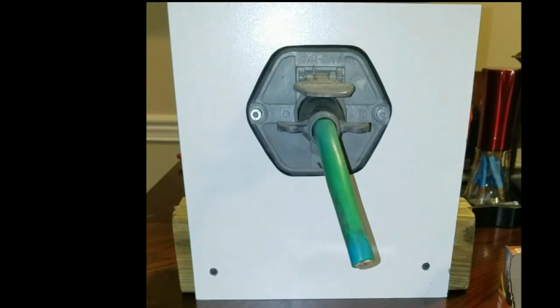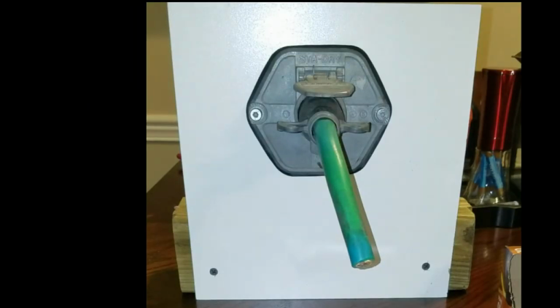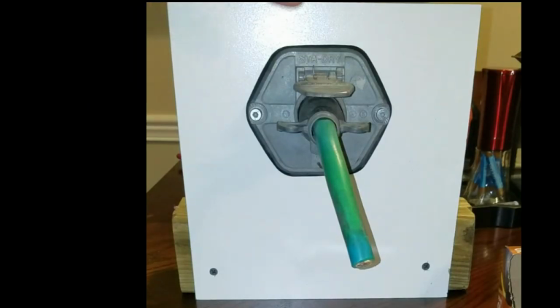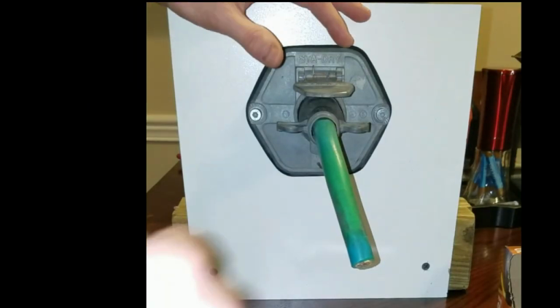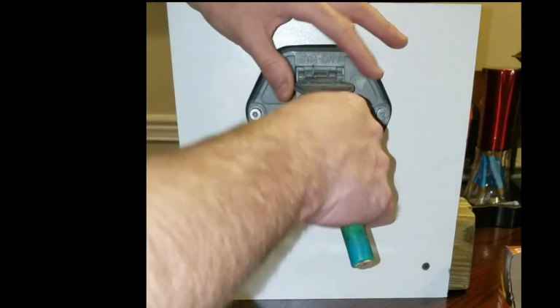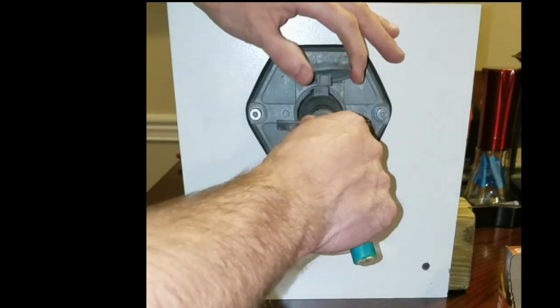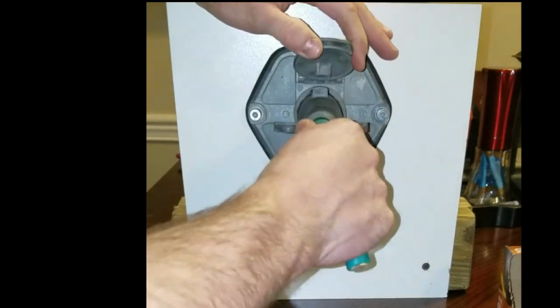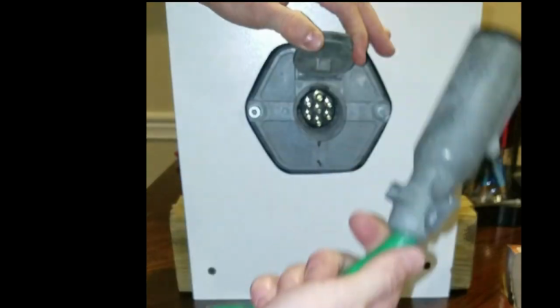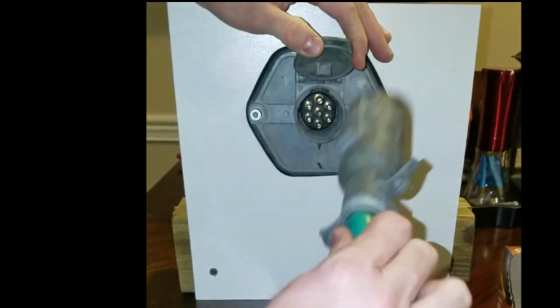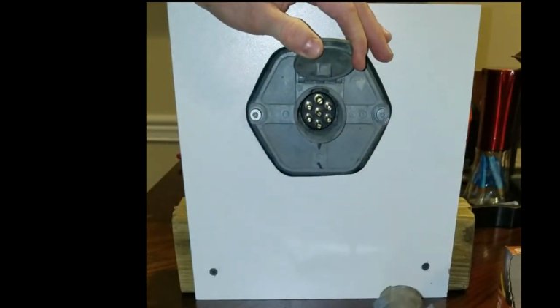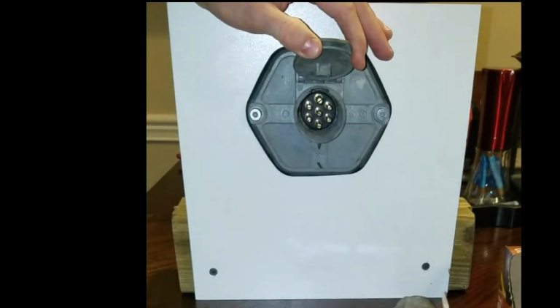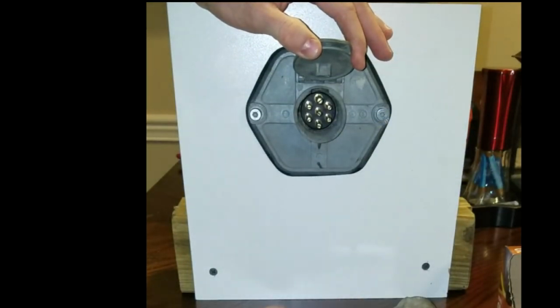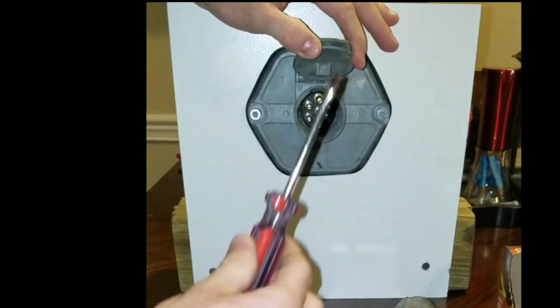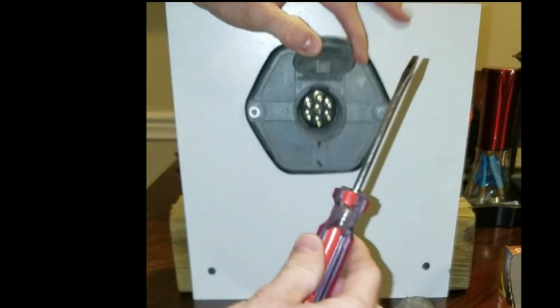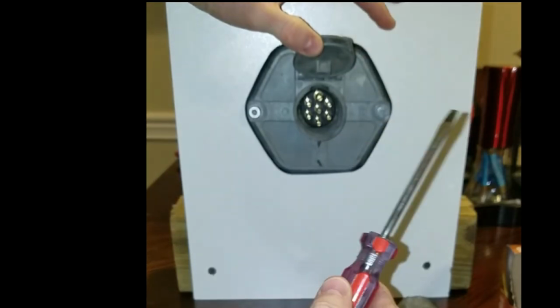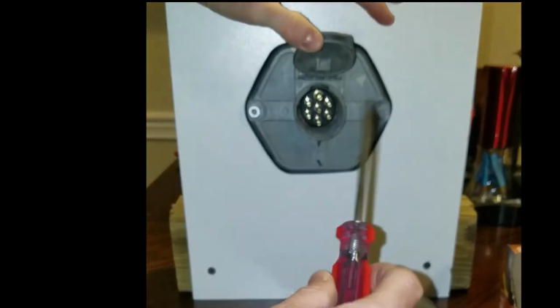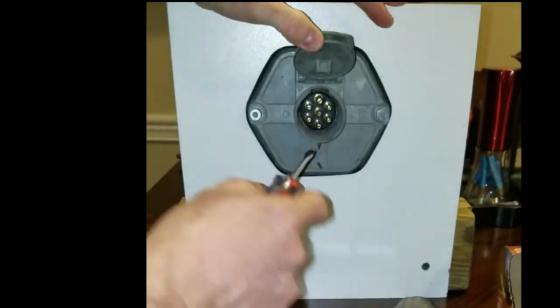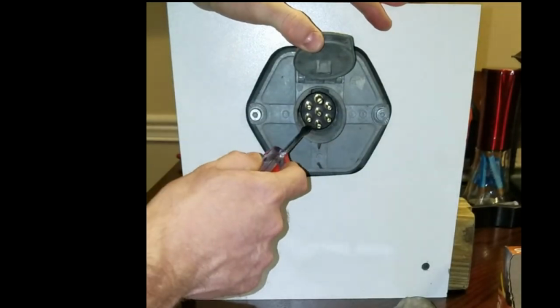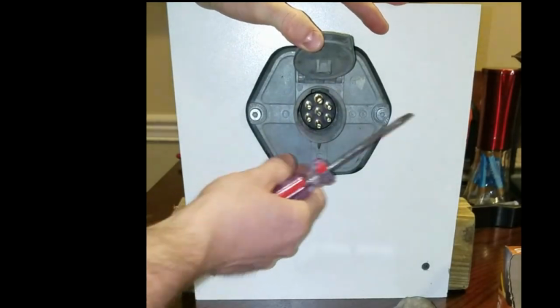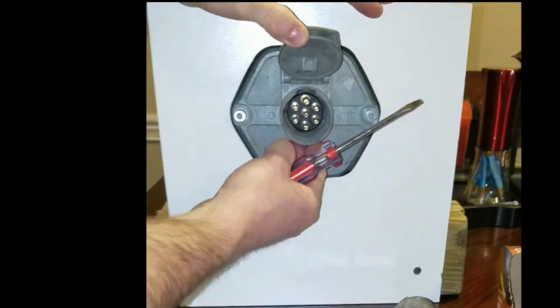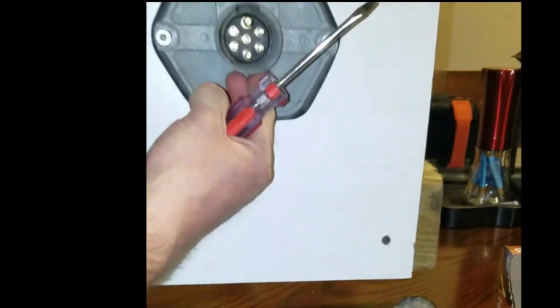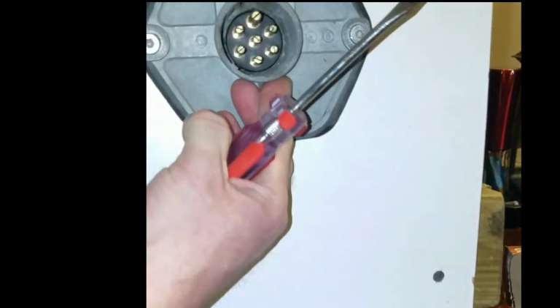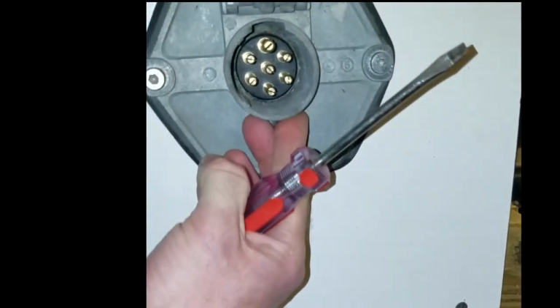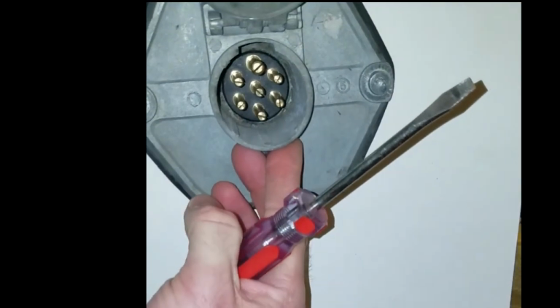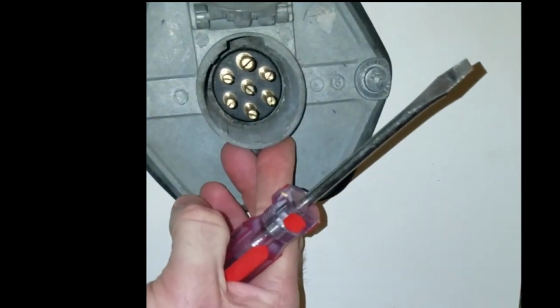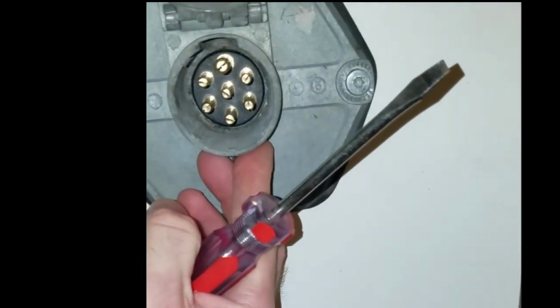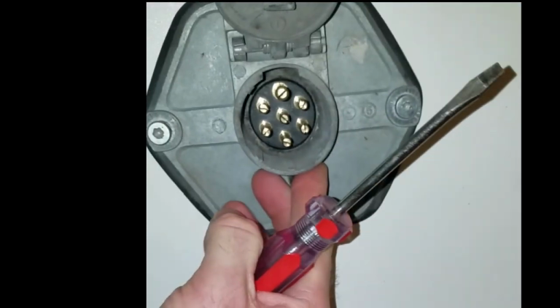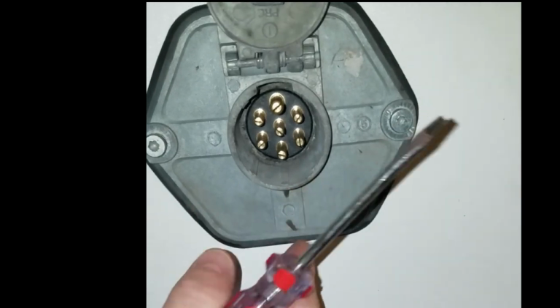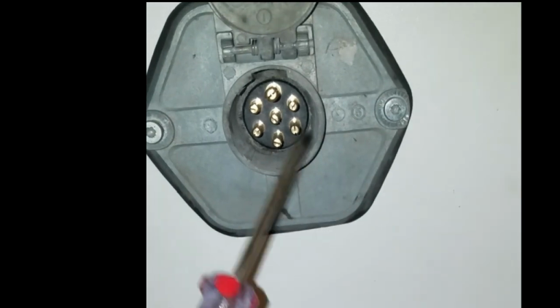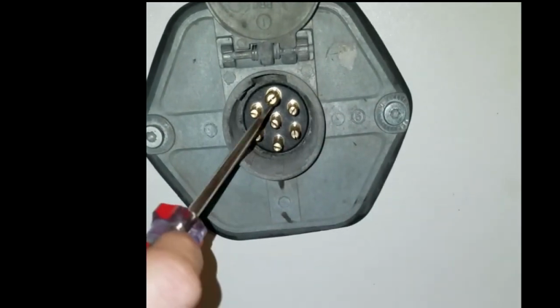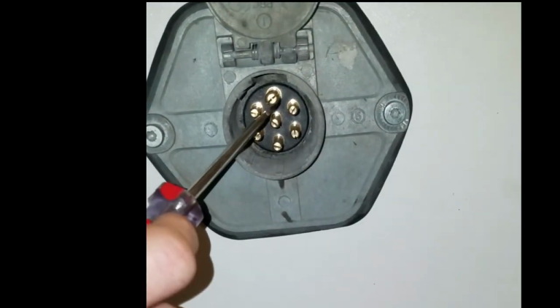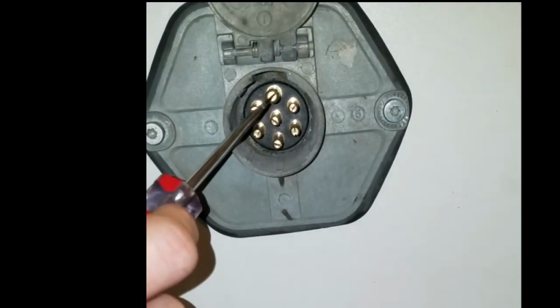One of the ways drivers will fix this problem is they'll unplug the pigtail and take a small screwdriver. These male pins — you can see them in there — they're split.